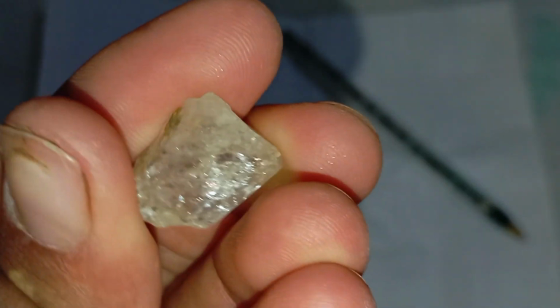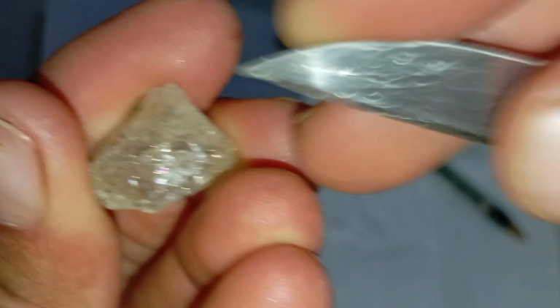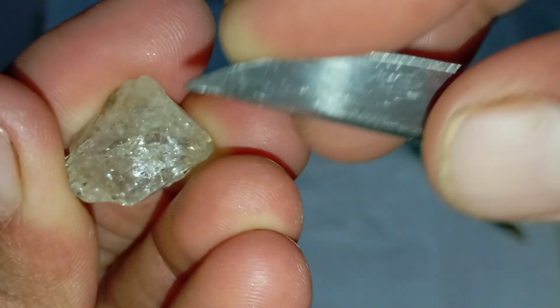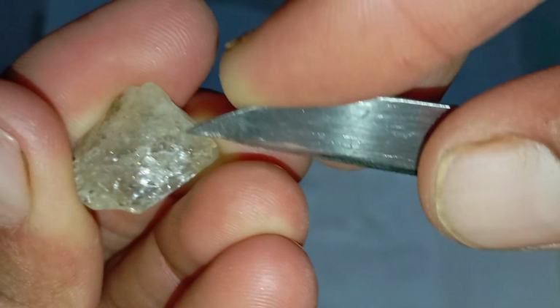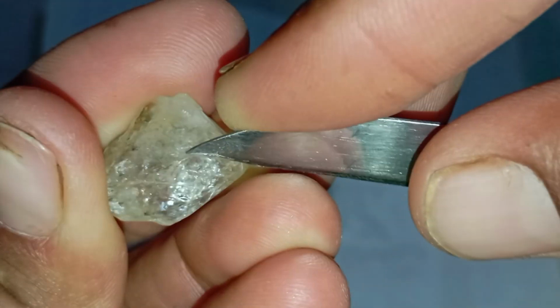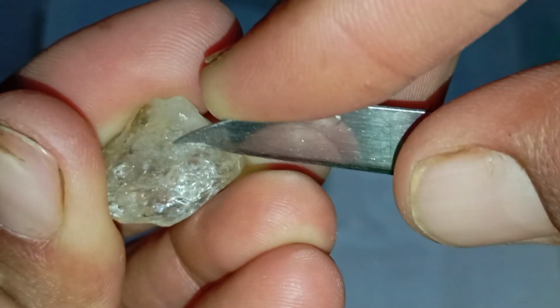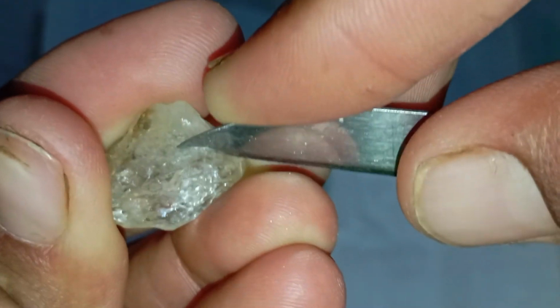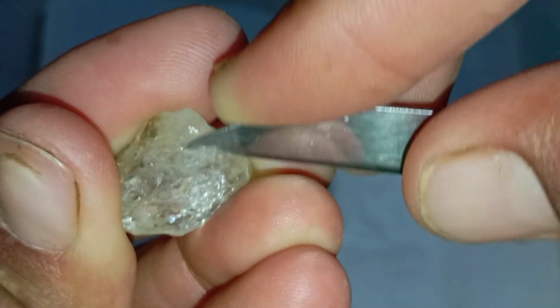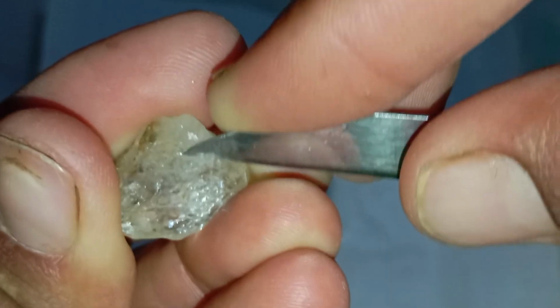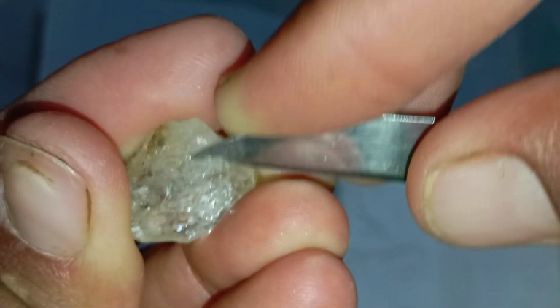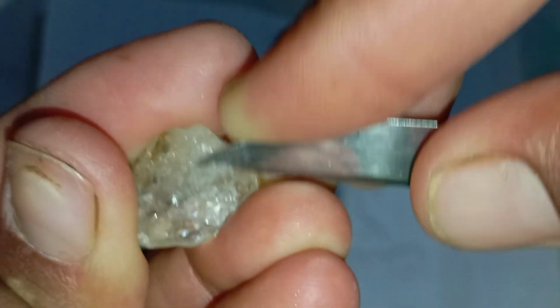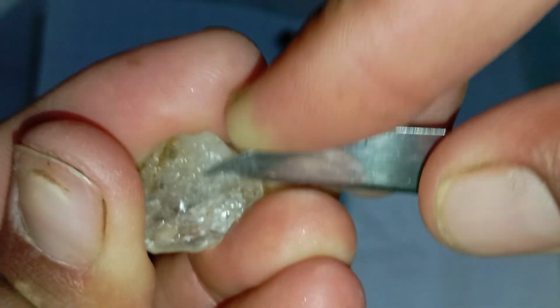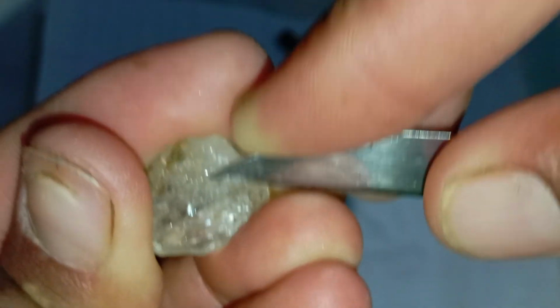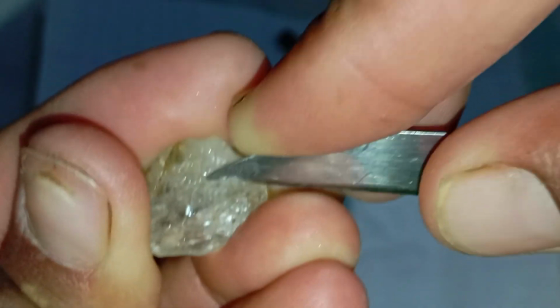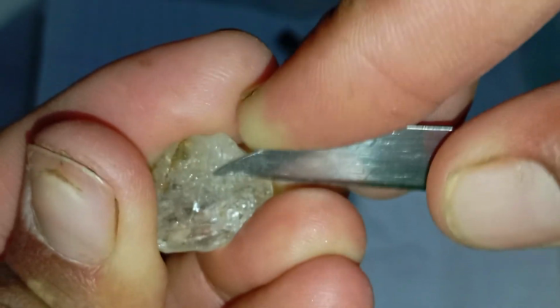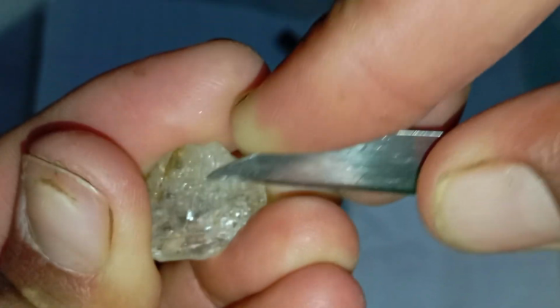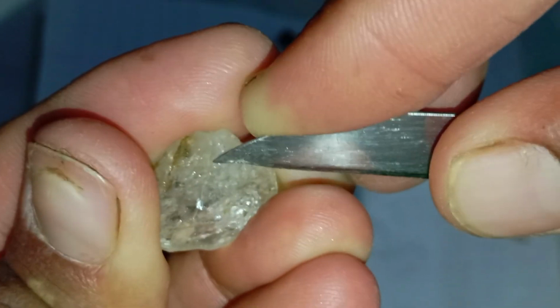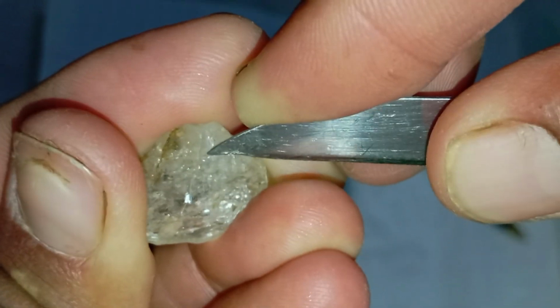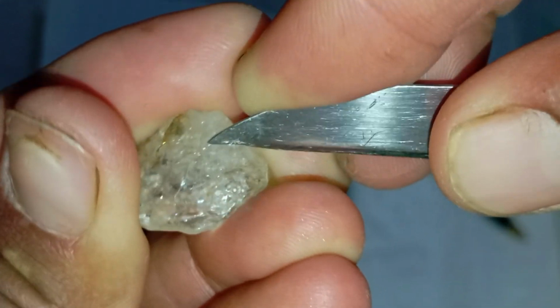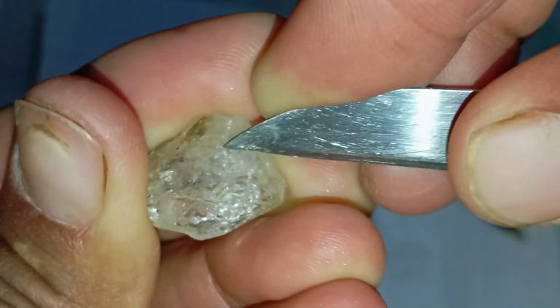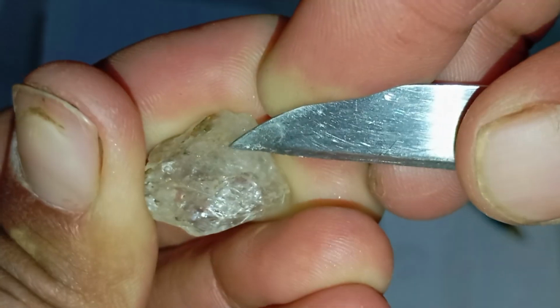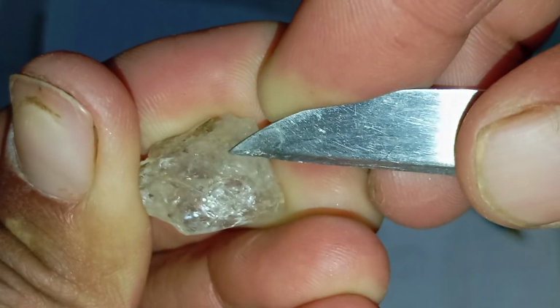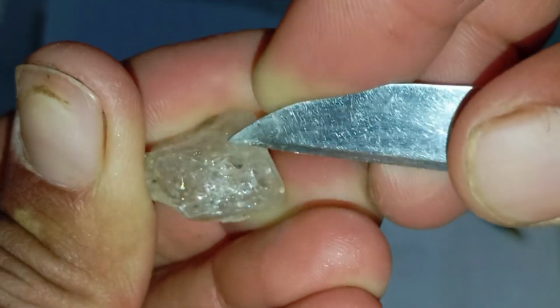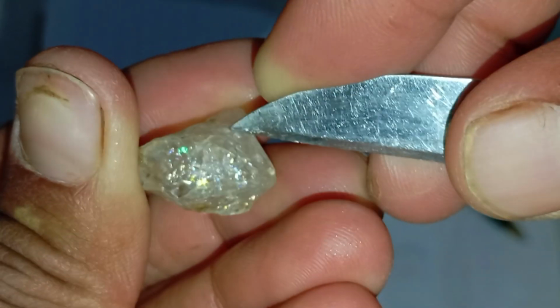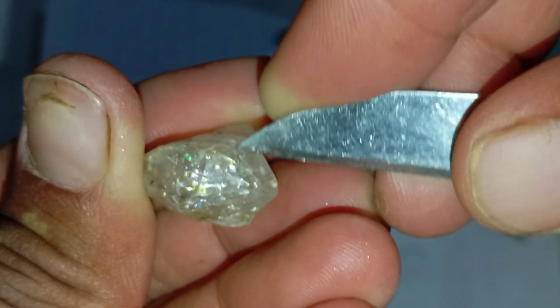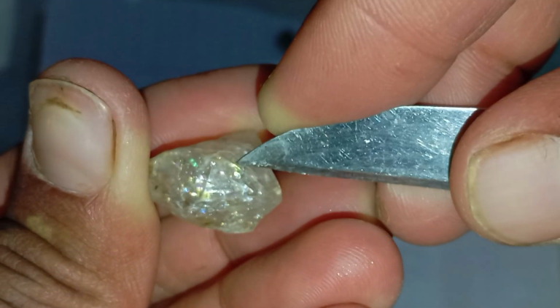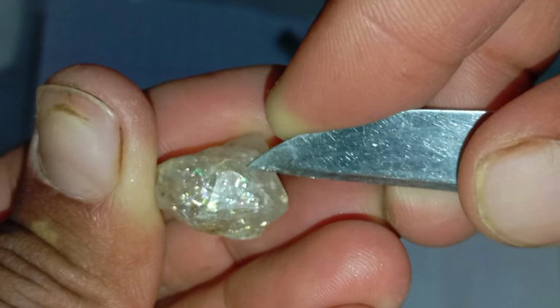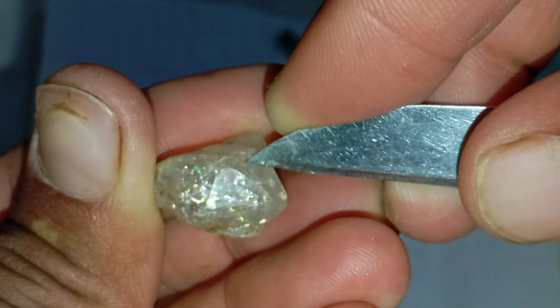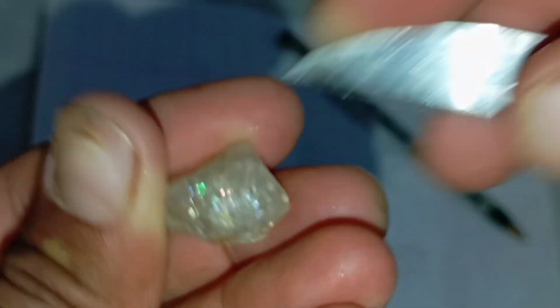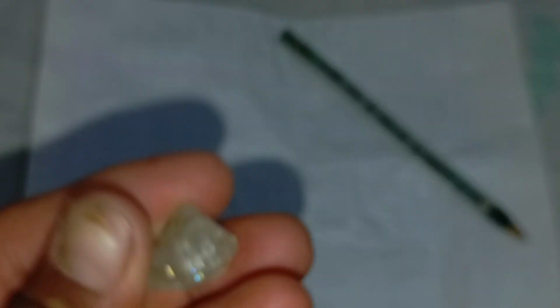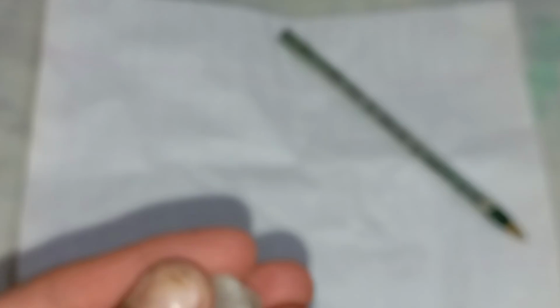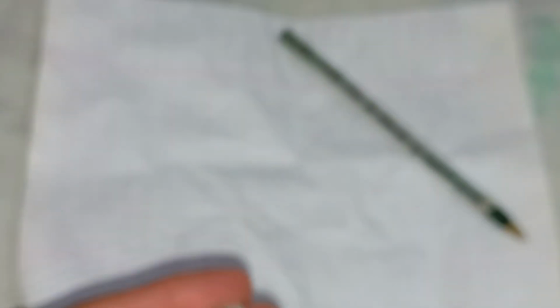For confirmation, consider visiting a gemologist or jewellery expert who can use precise instruments to verify if your stone is a true diamond.